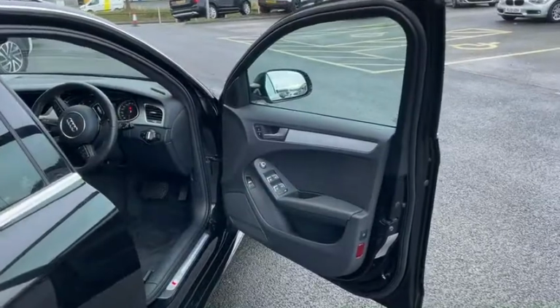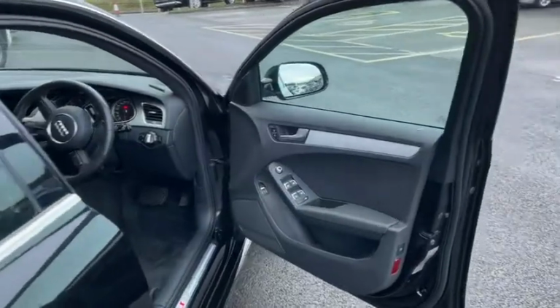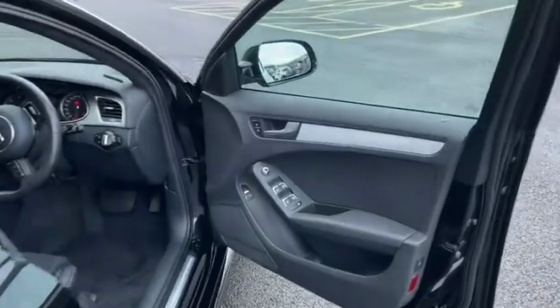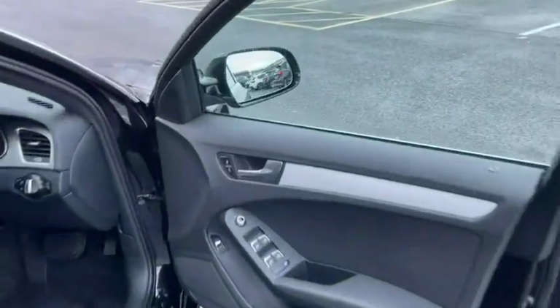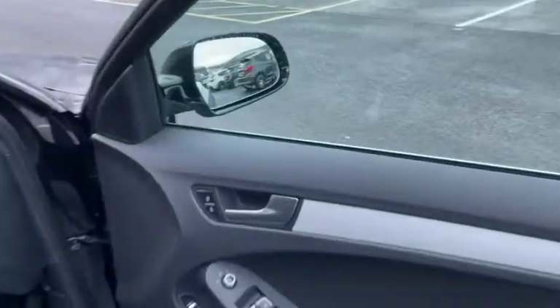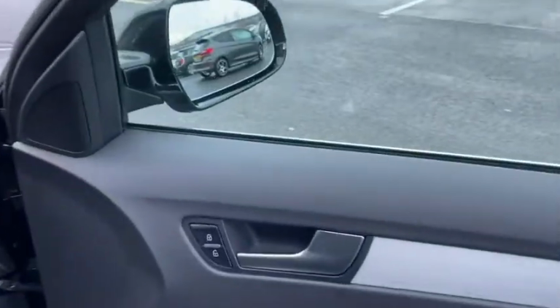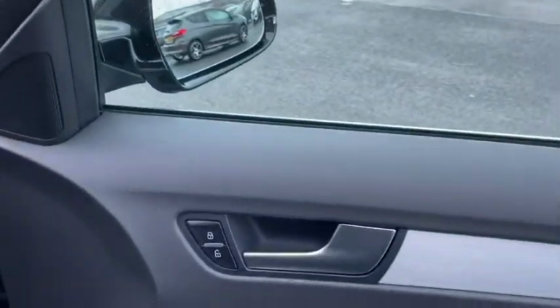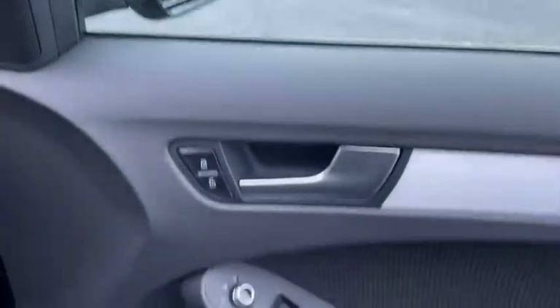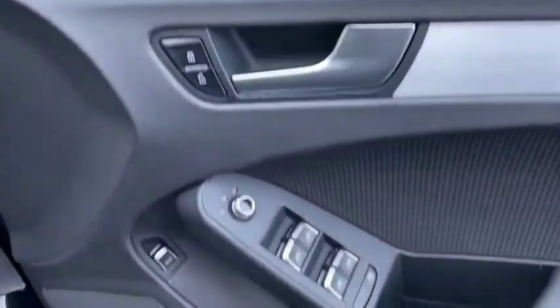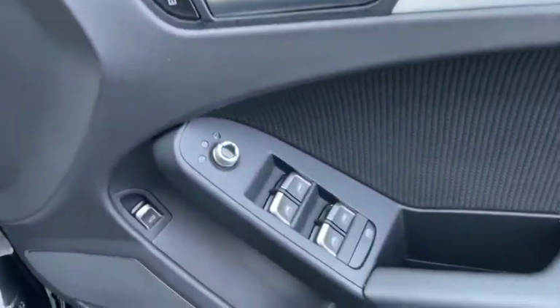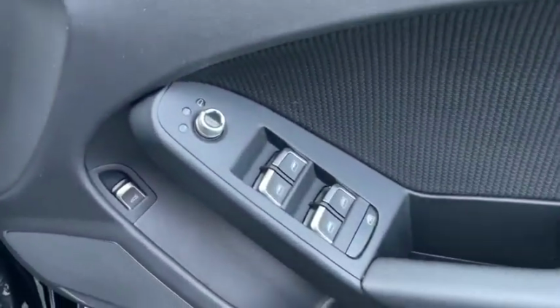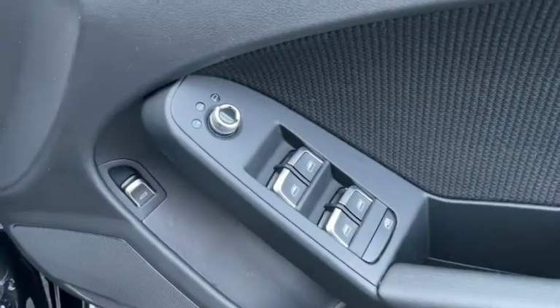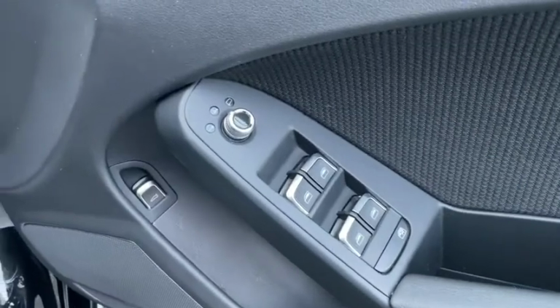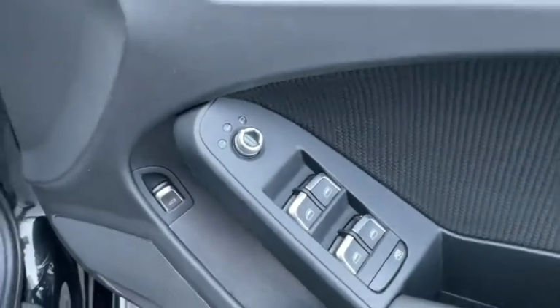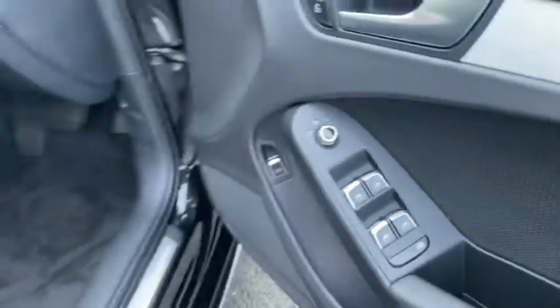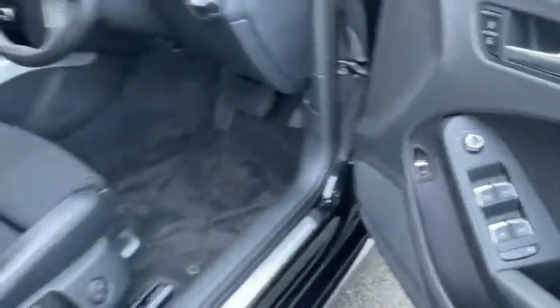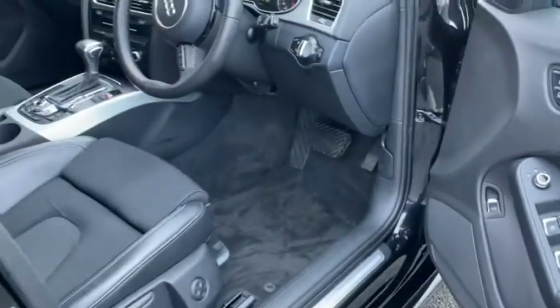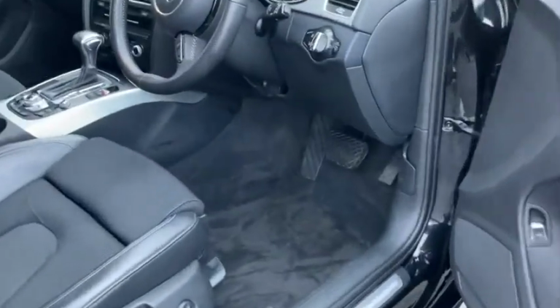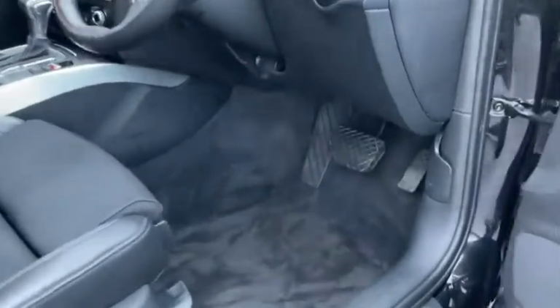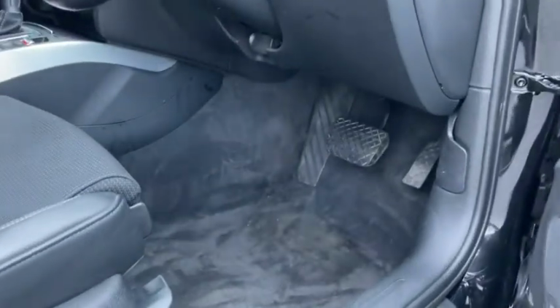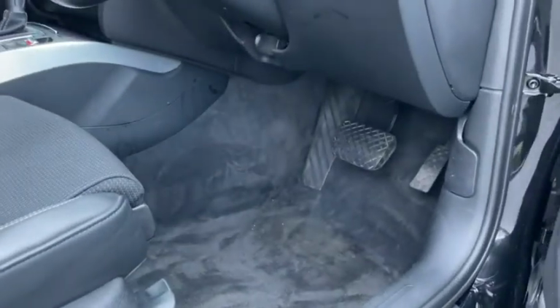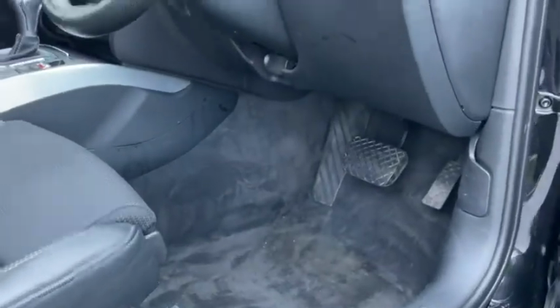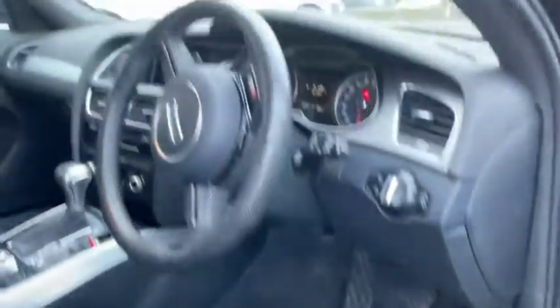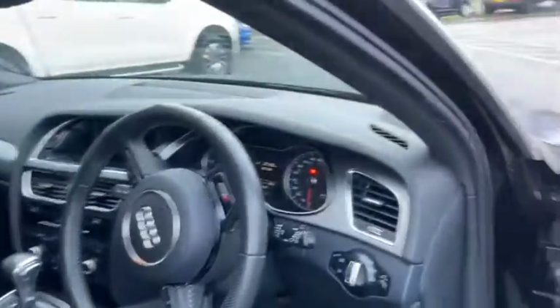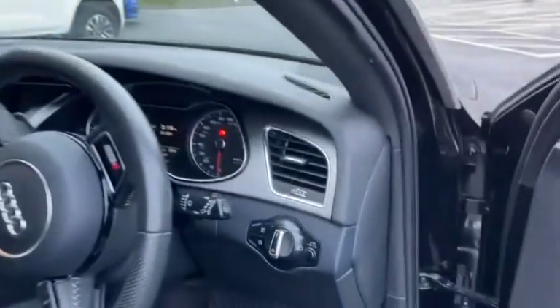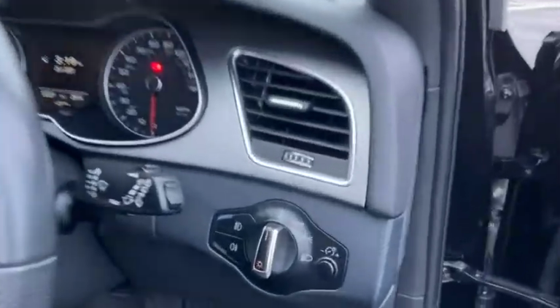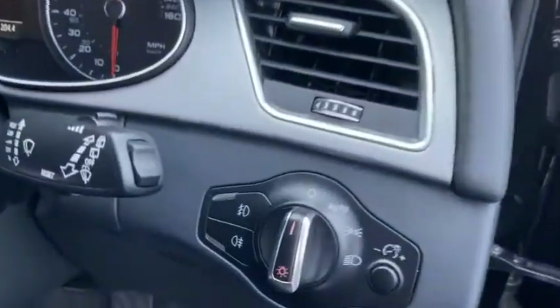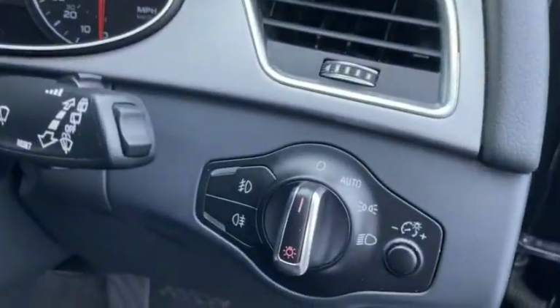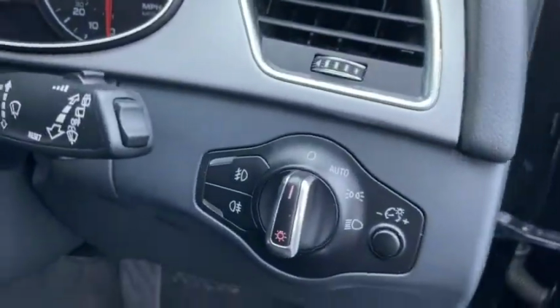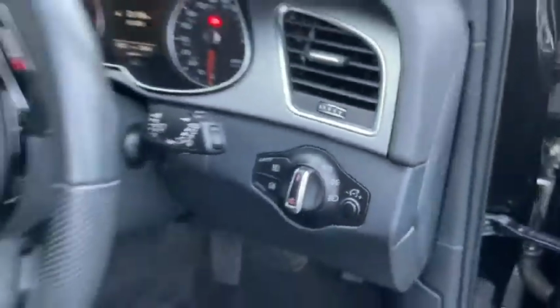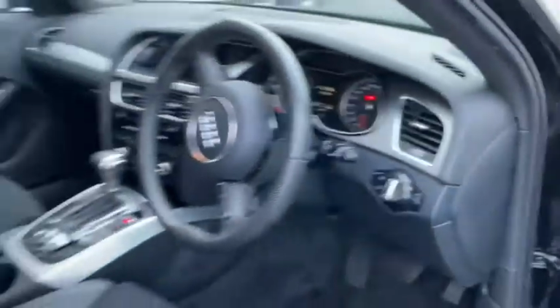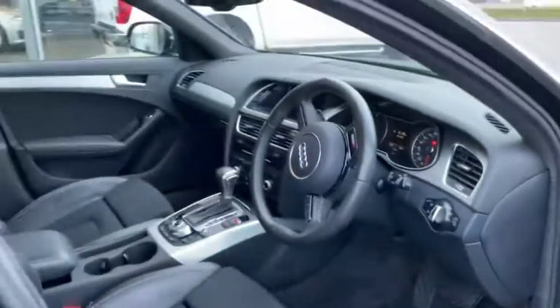On the driver side you've got all the controls you'd expect. You've got your central locking, mirror and window controls on the door panel, and even a remote boot release. There's plenty of additional space down by the pedals with an additional footrest, and of course we've got our headlight controls here which boast automatic headlight functionality.